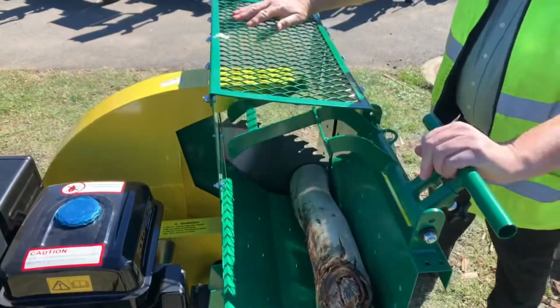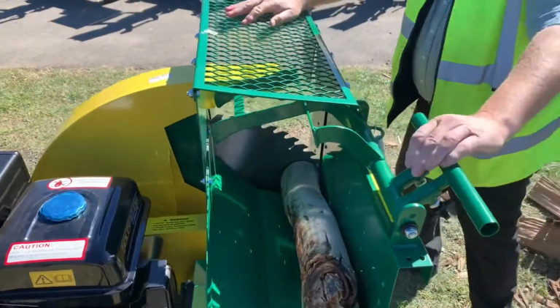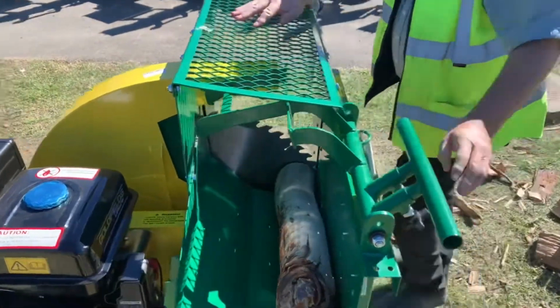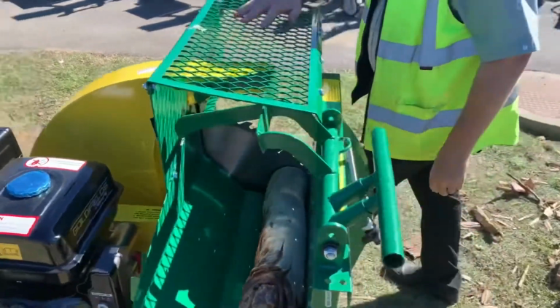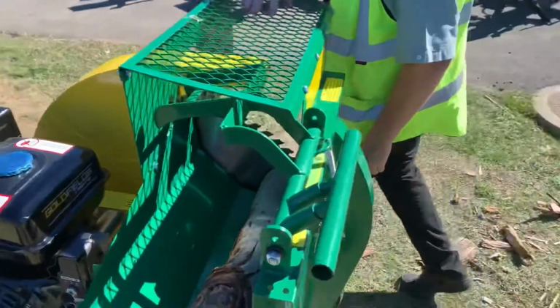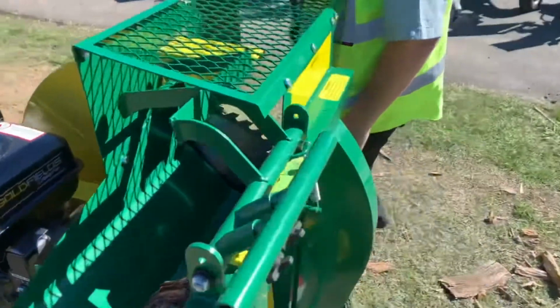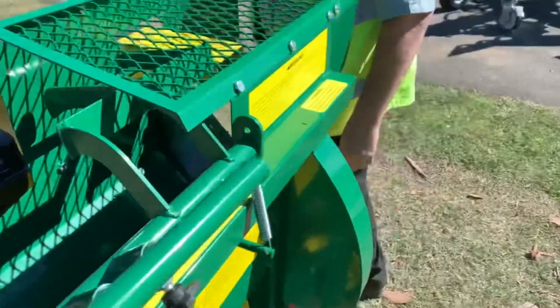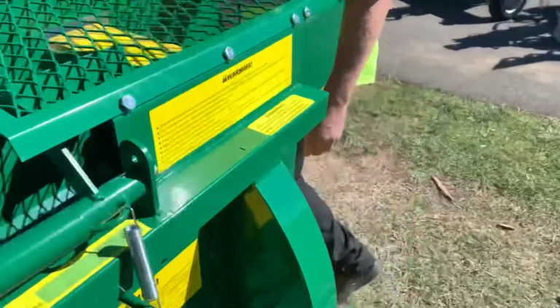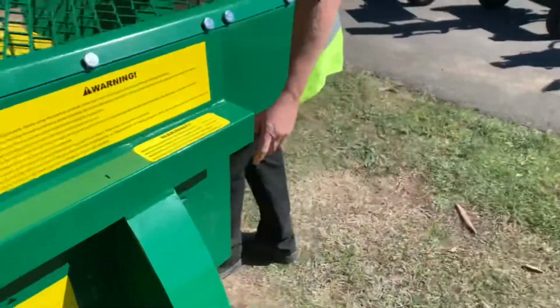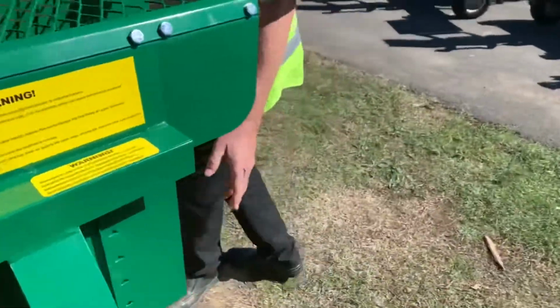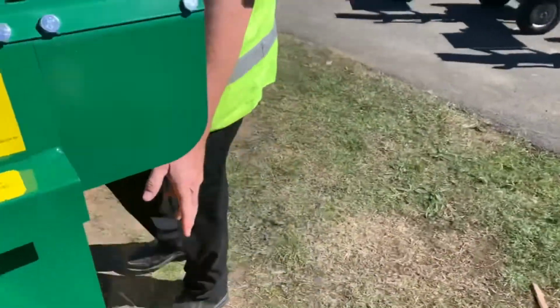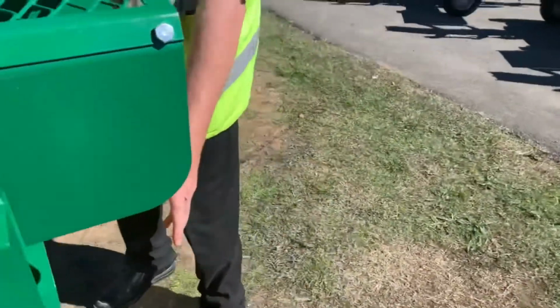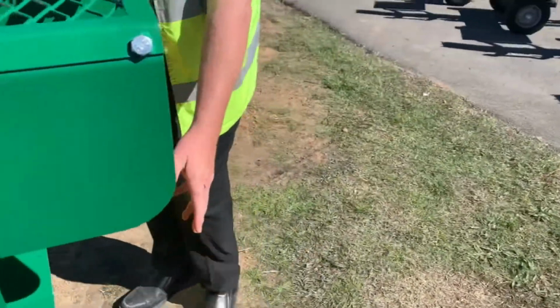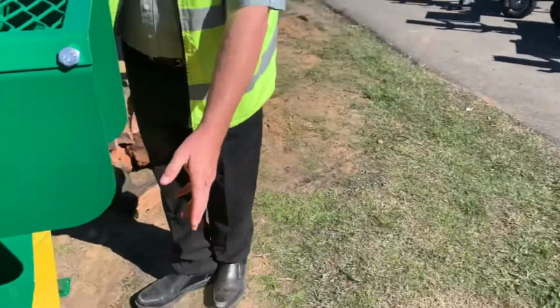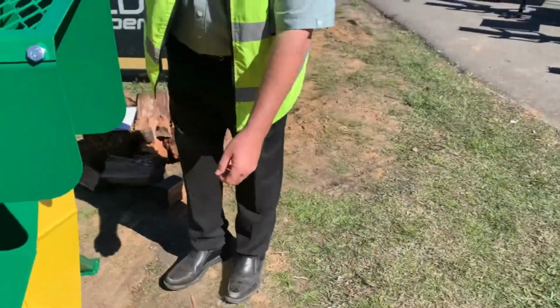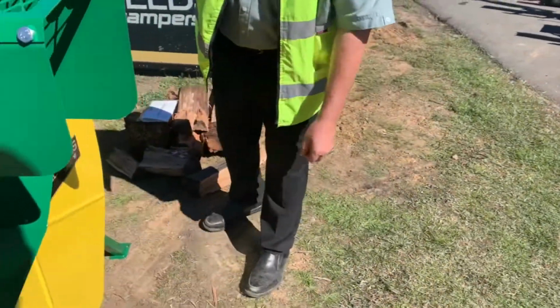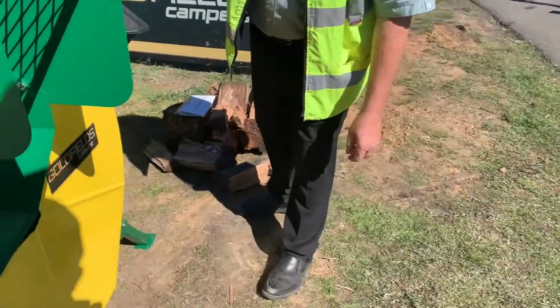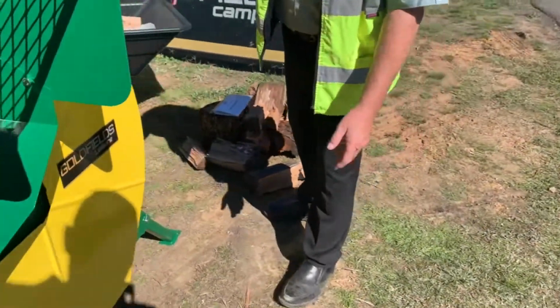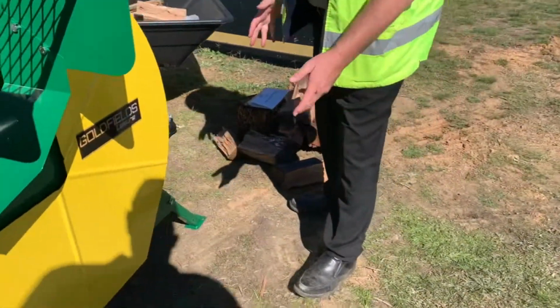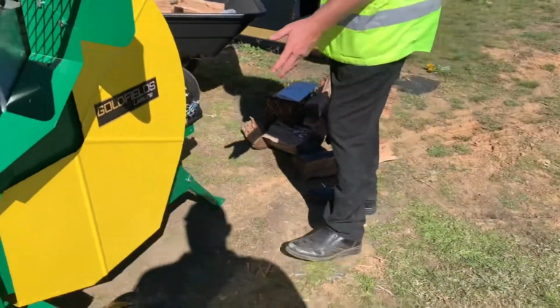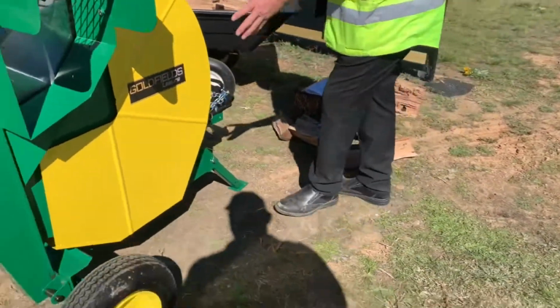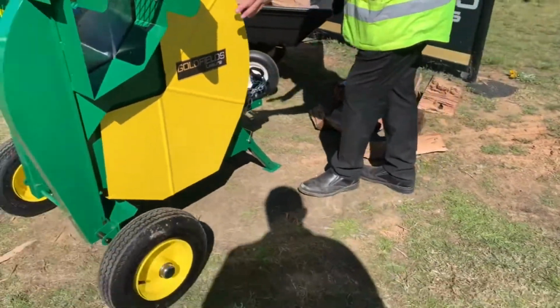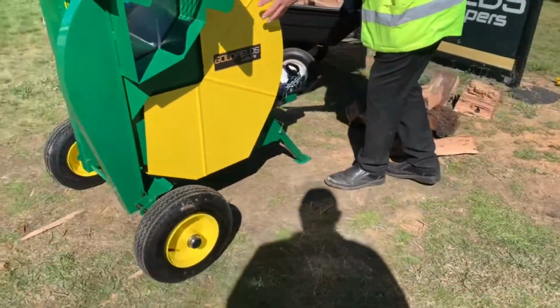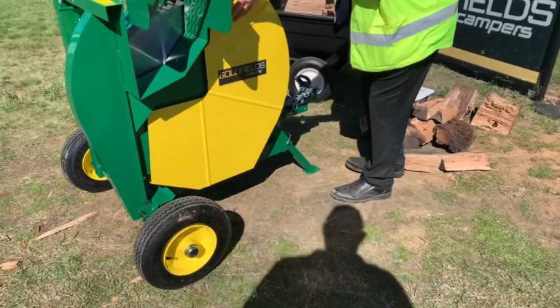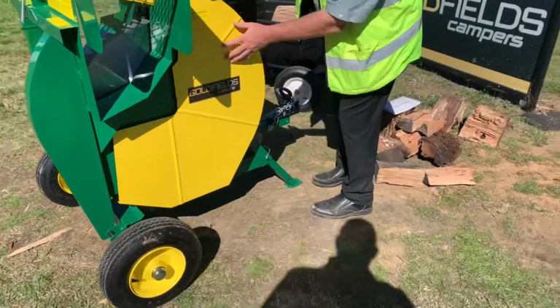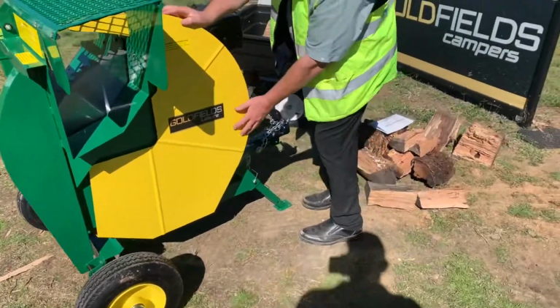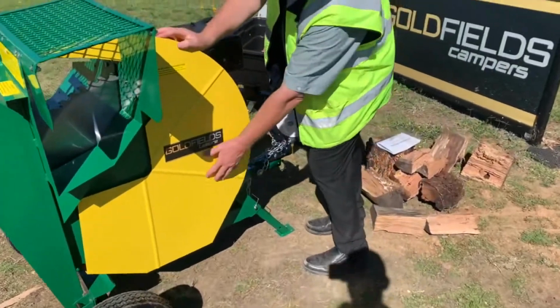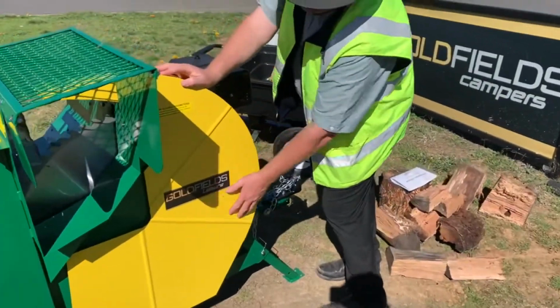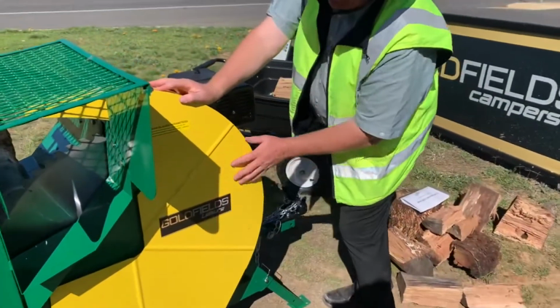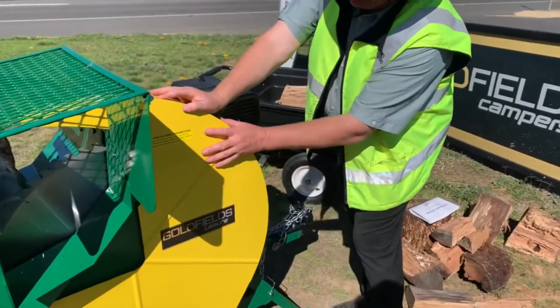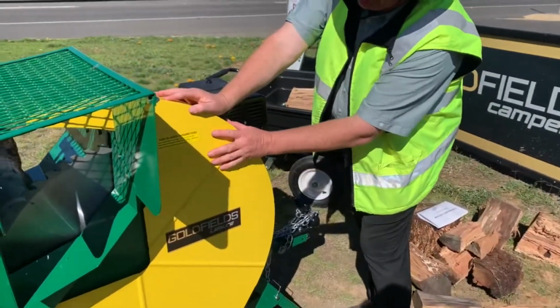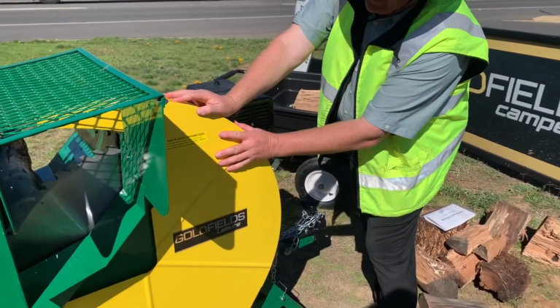Coming around to the other side, there's the other 16 inch wheel around the front, and a big safety guard around the blade.